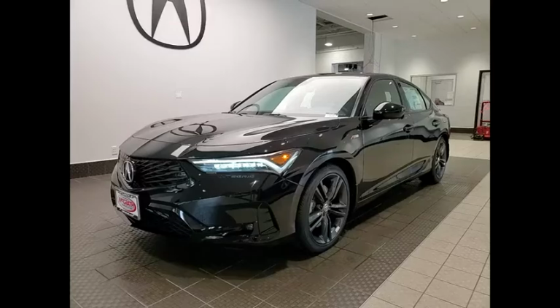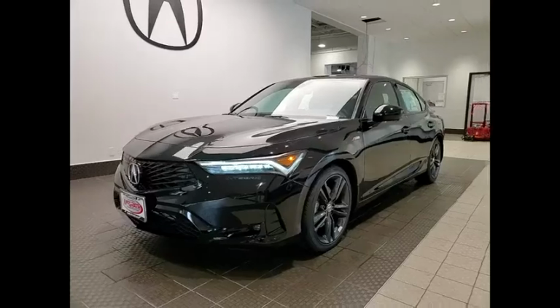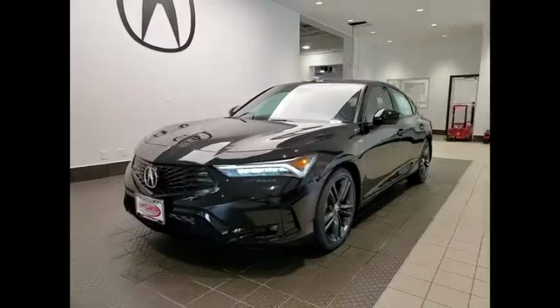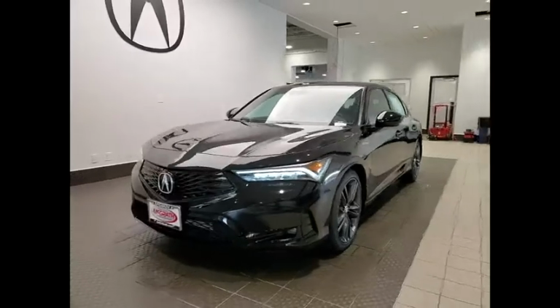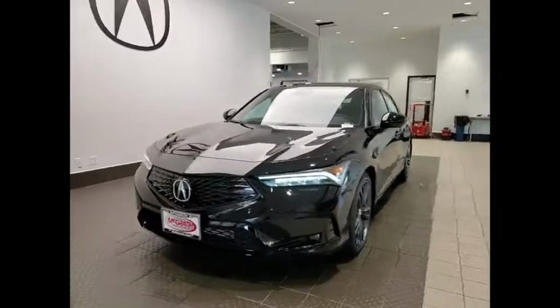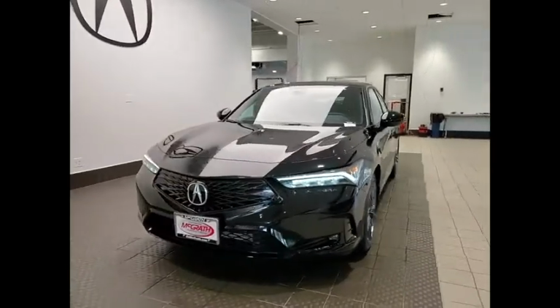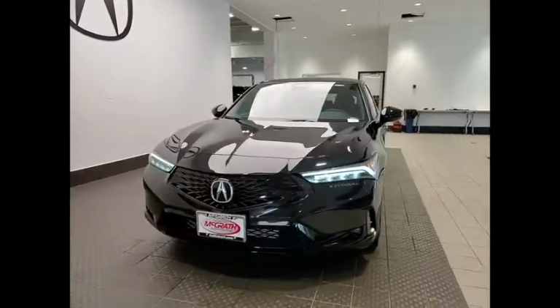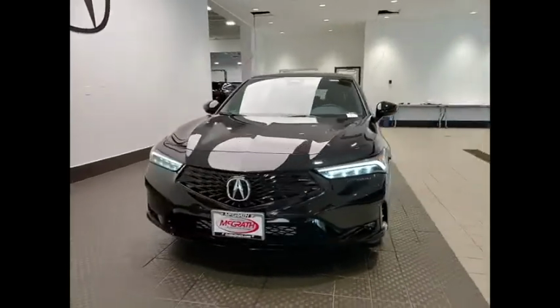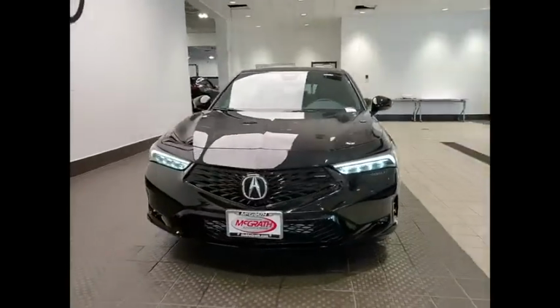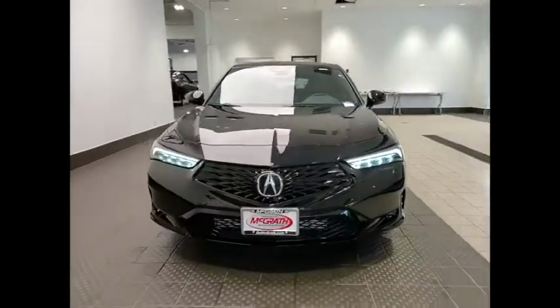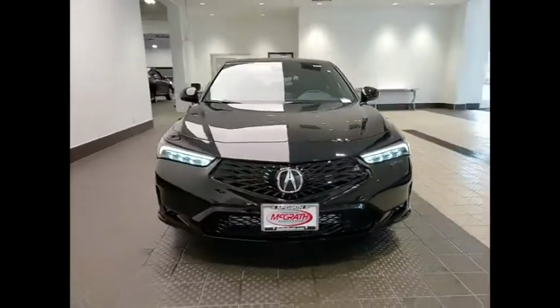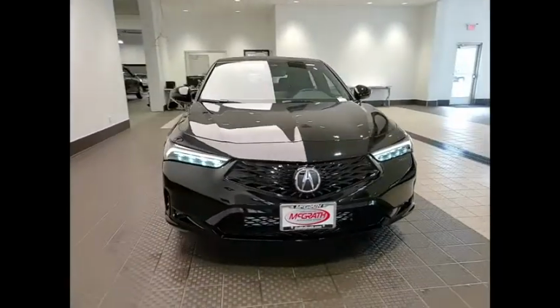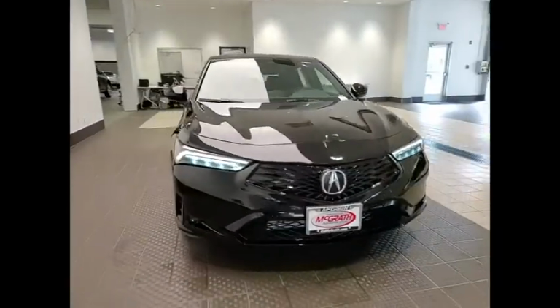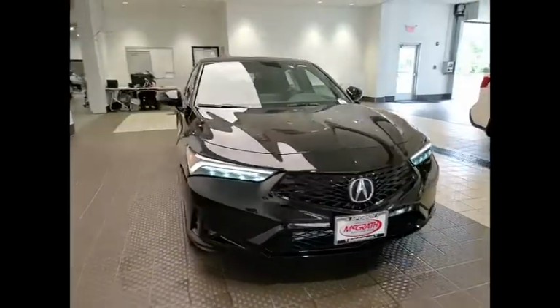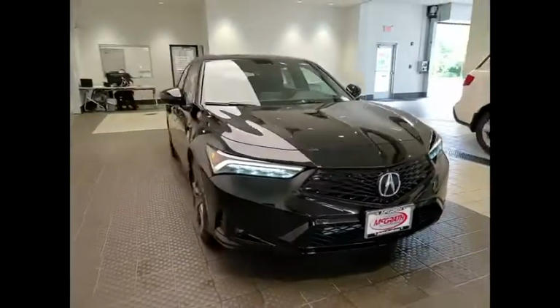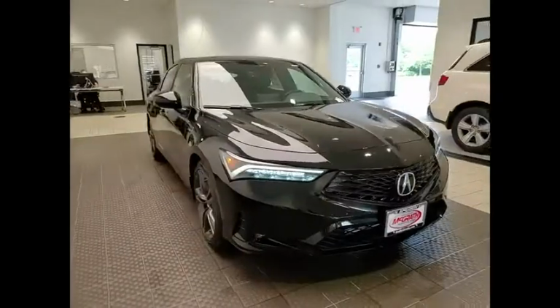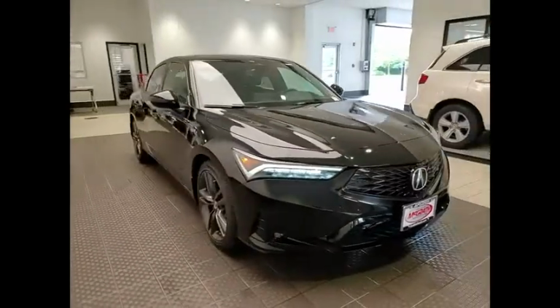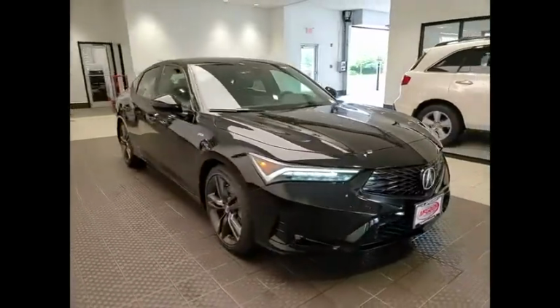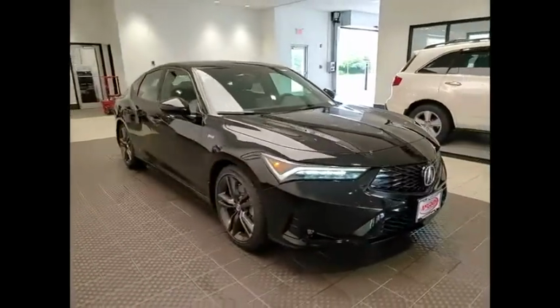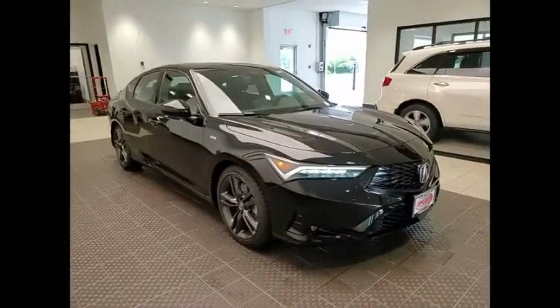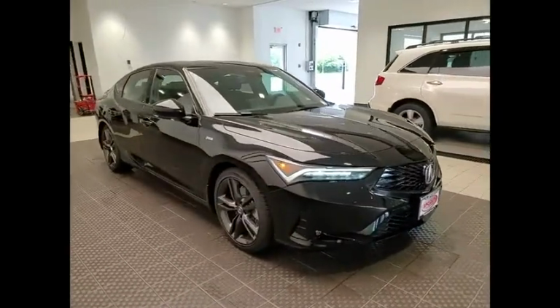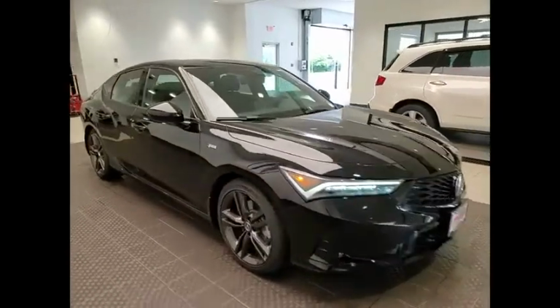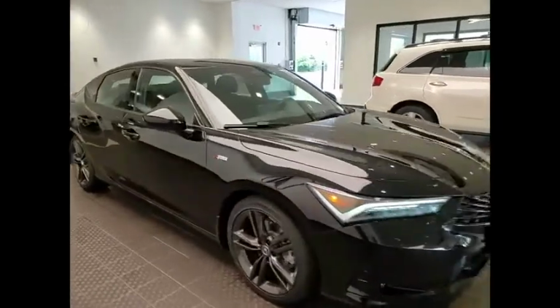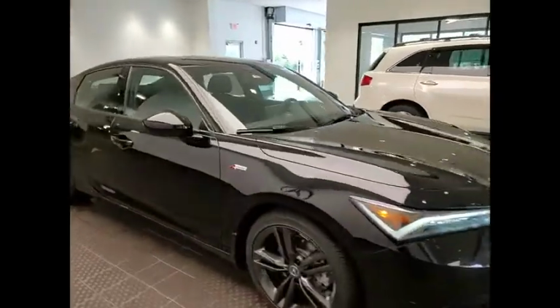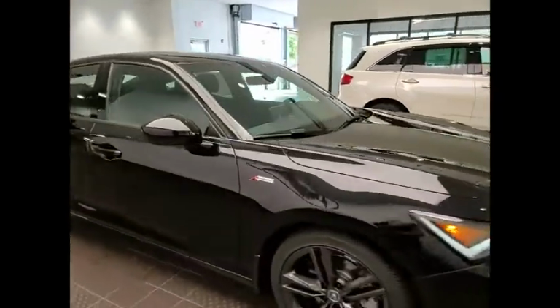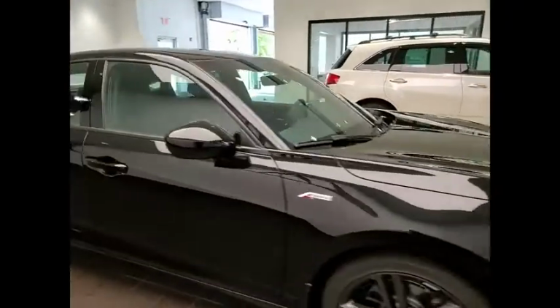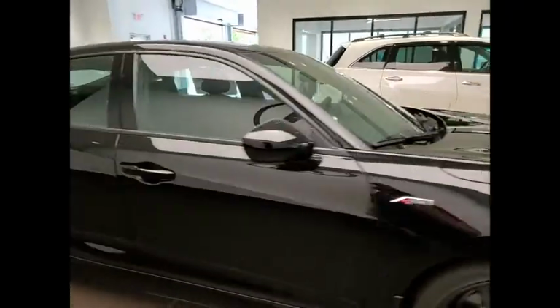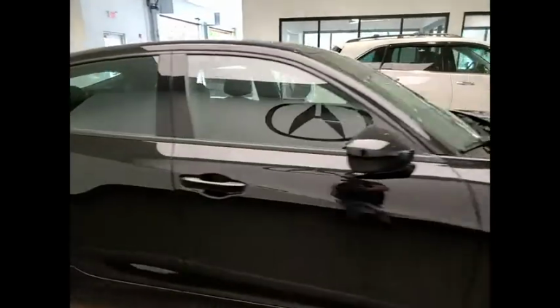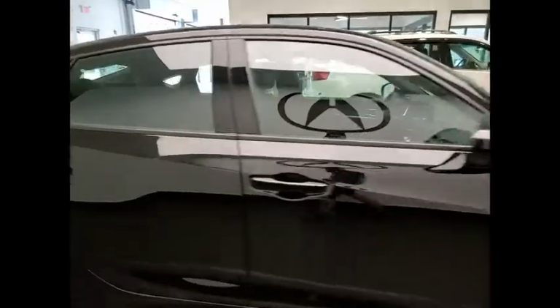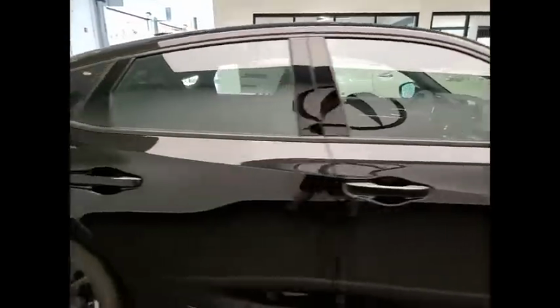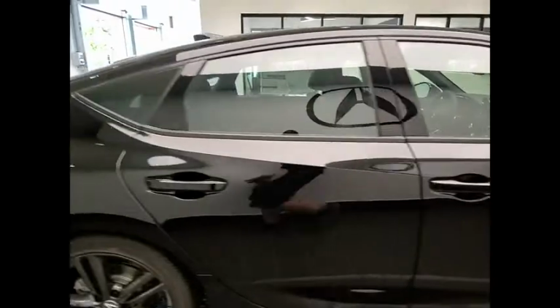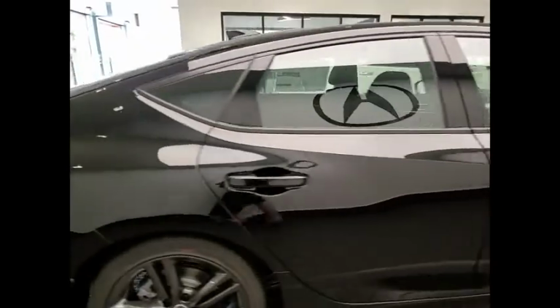Come test drive the 2023 Integra. The Integra, made by Acura, the luxury nameplate for Honda, was in production from 1994 through 2001.